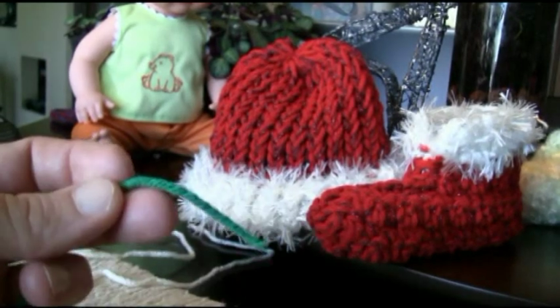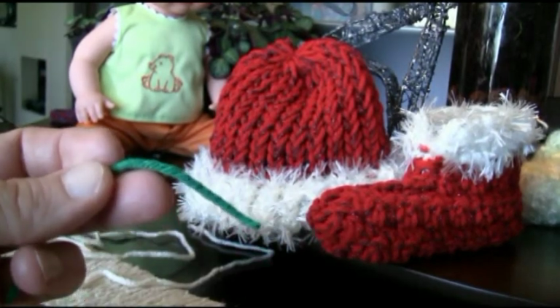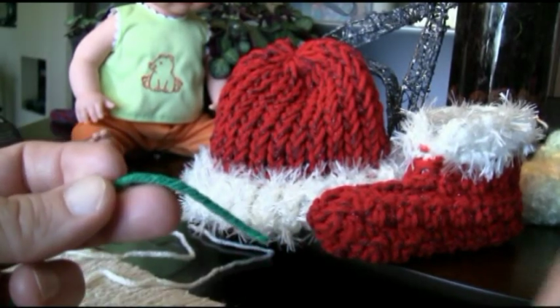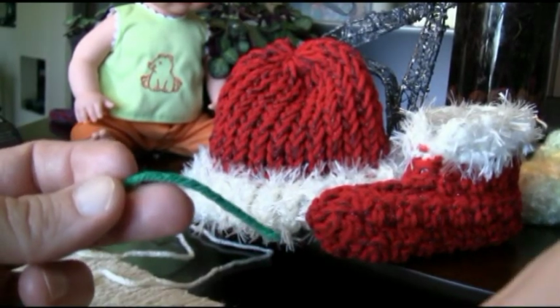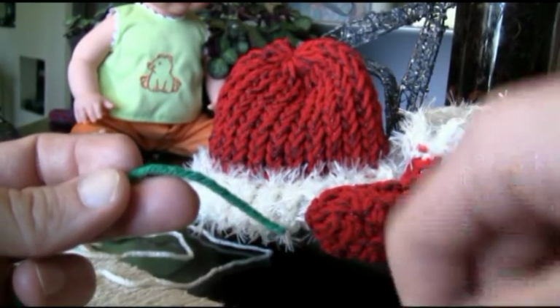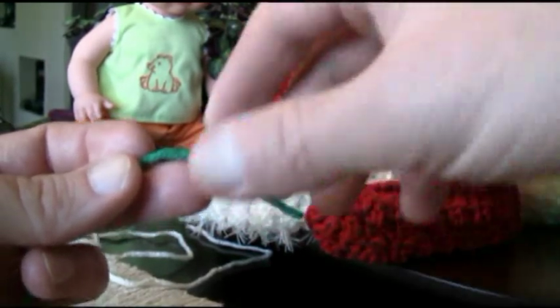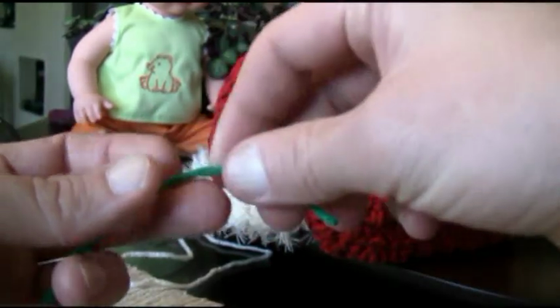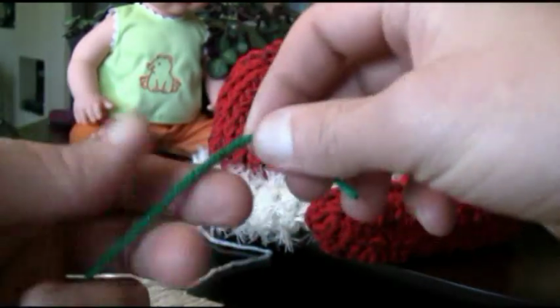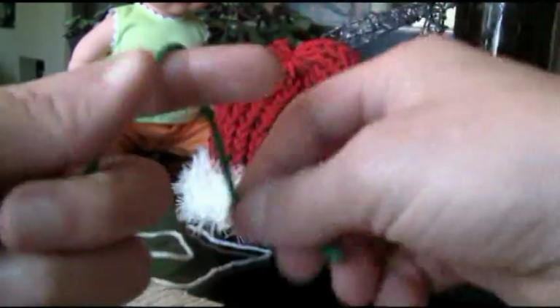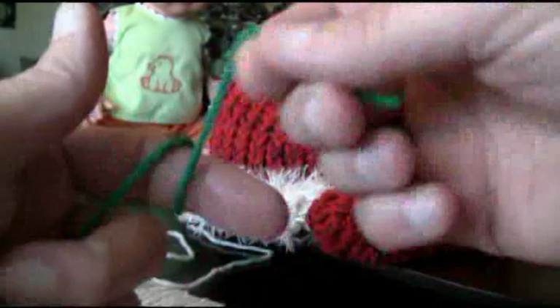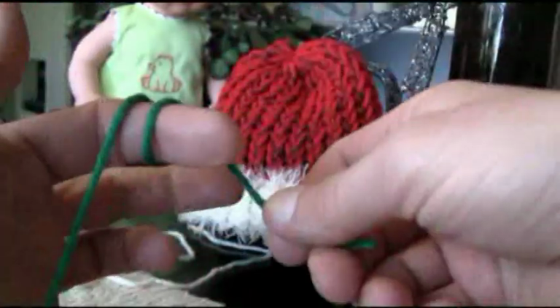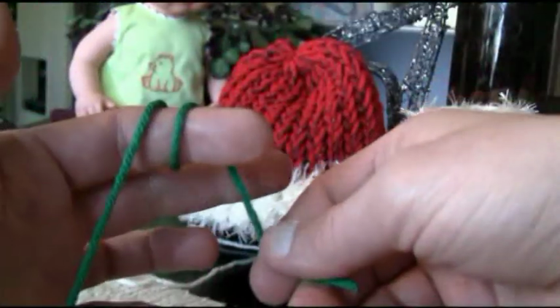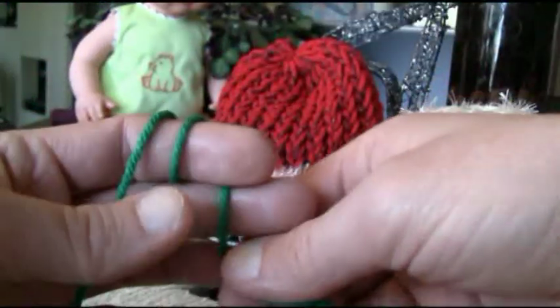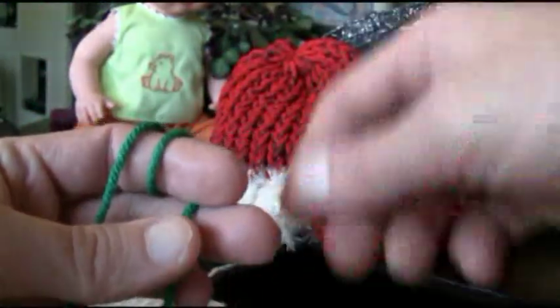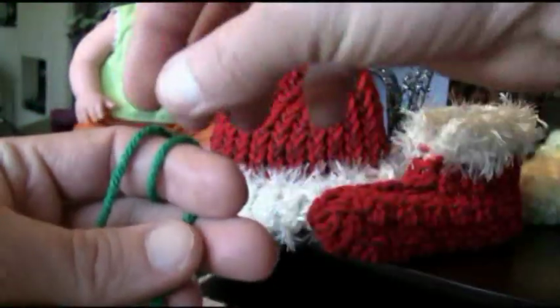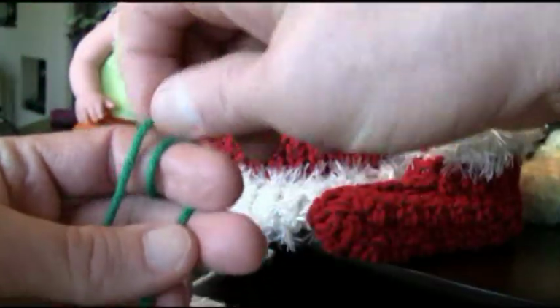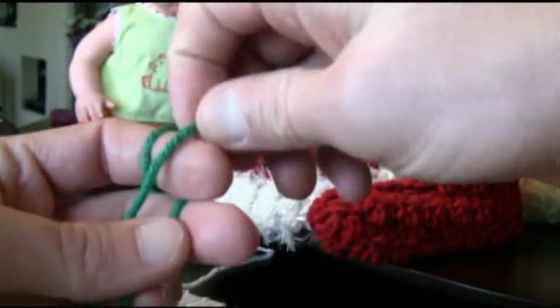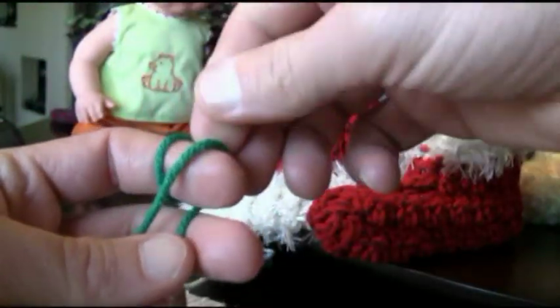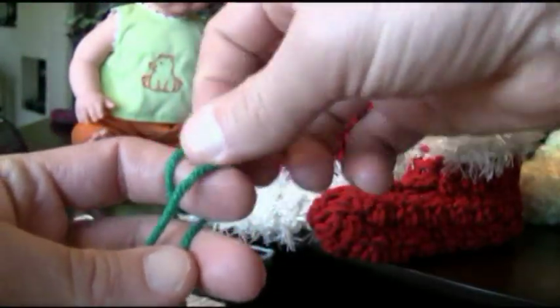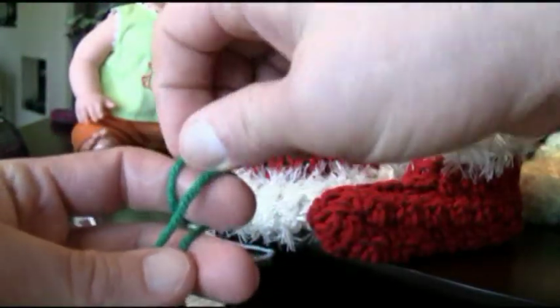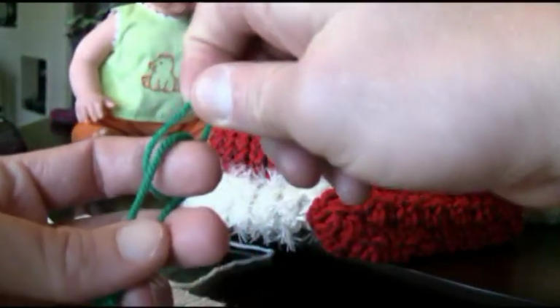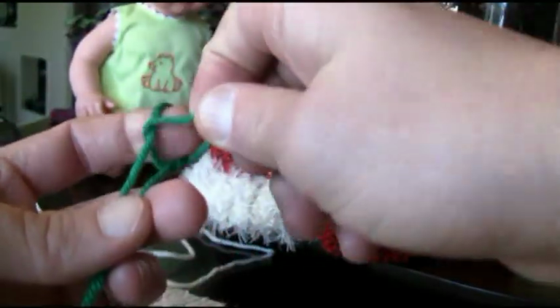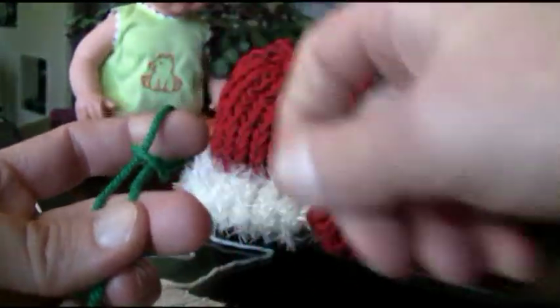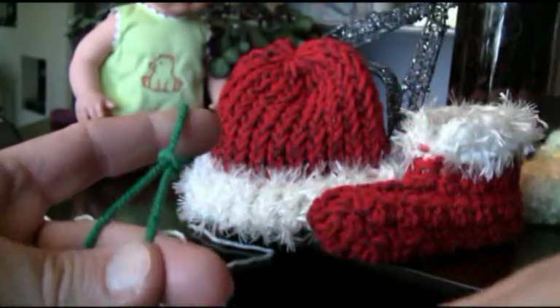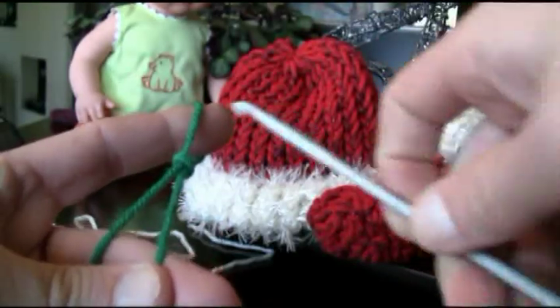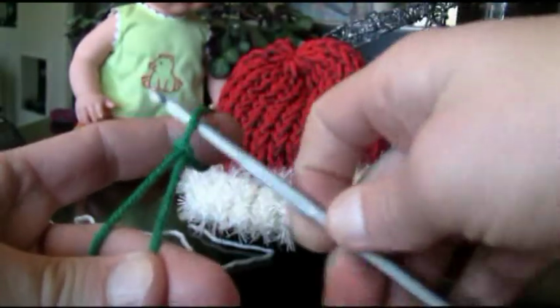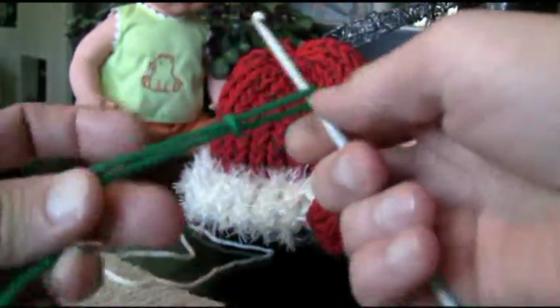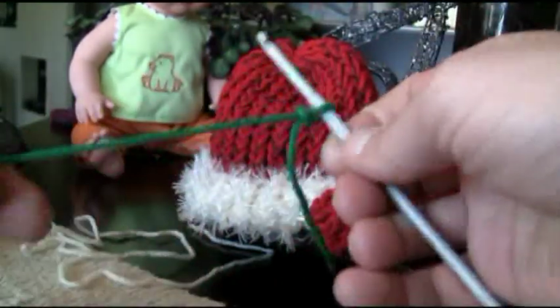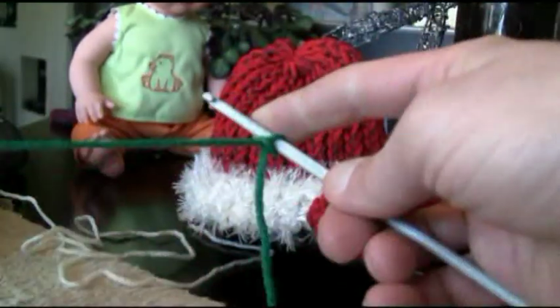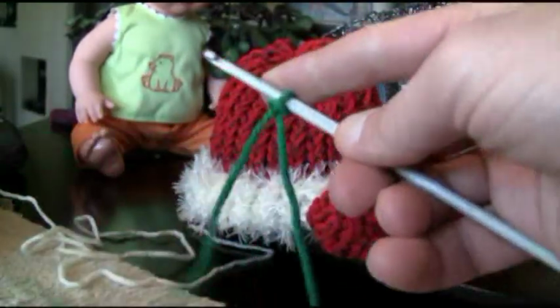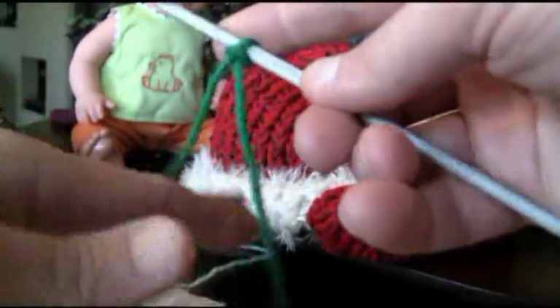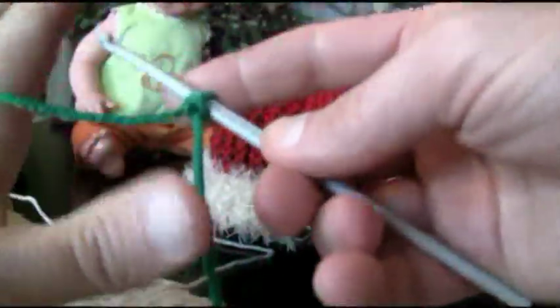To start I'm using a 4-ply Bernat Worsted yarn today and we're just gonna start off with a slip knot around your finger twice, back over the forward, back and push up. So let's chain 35 all together.